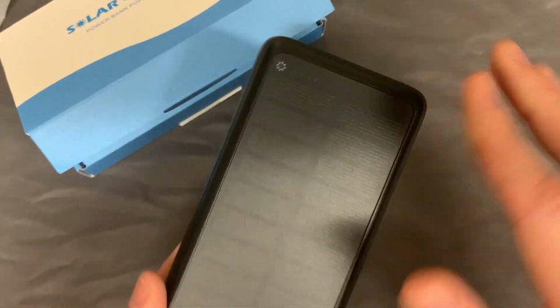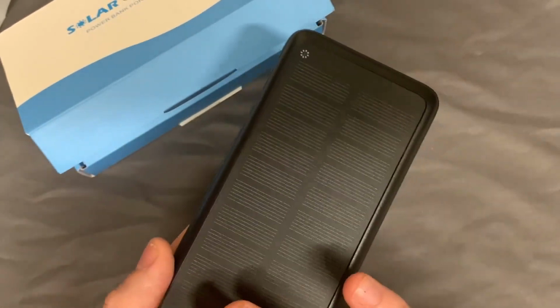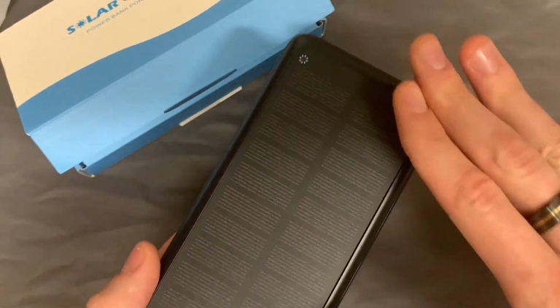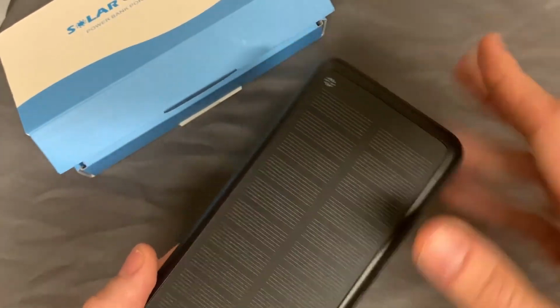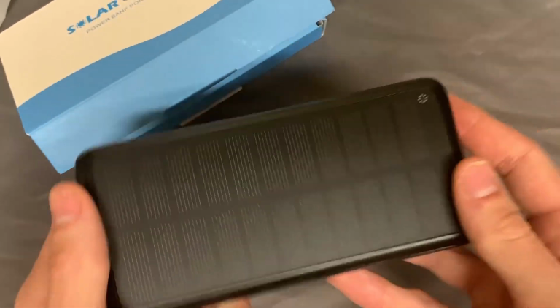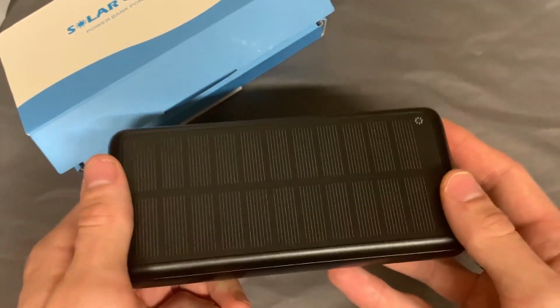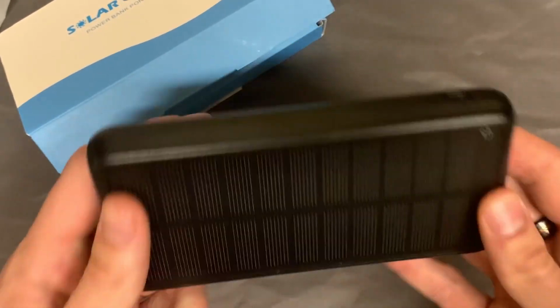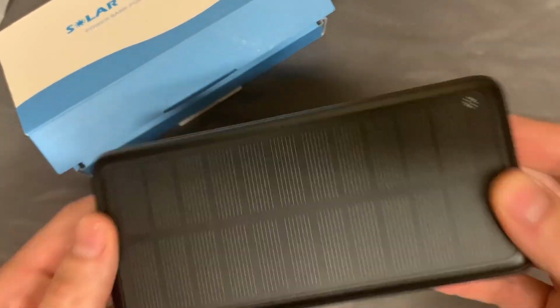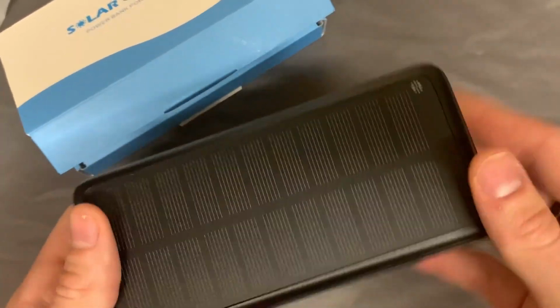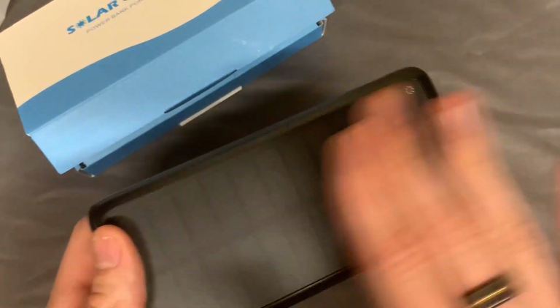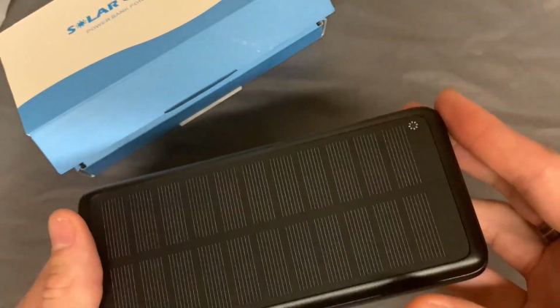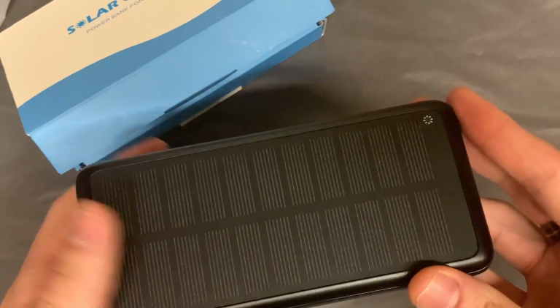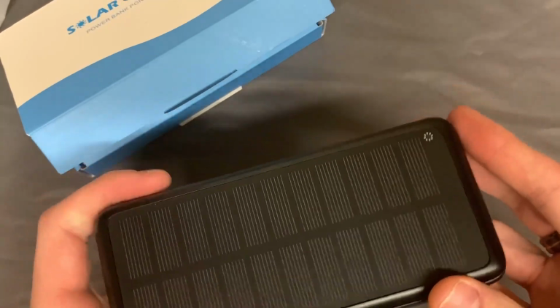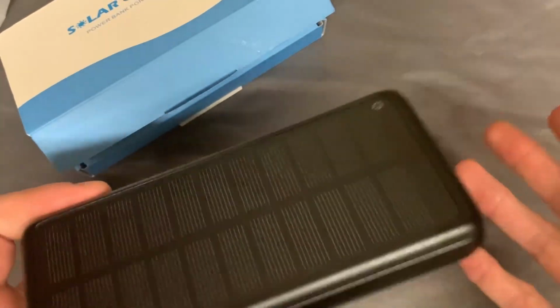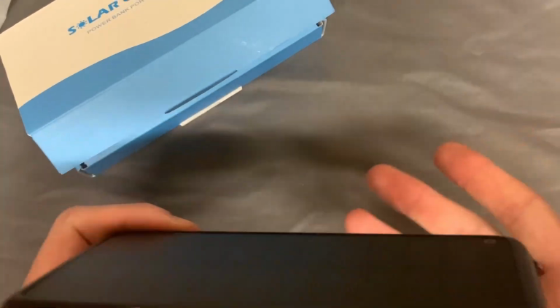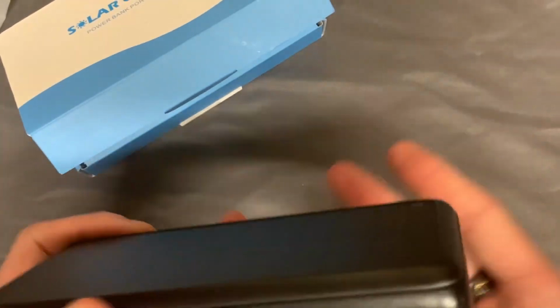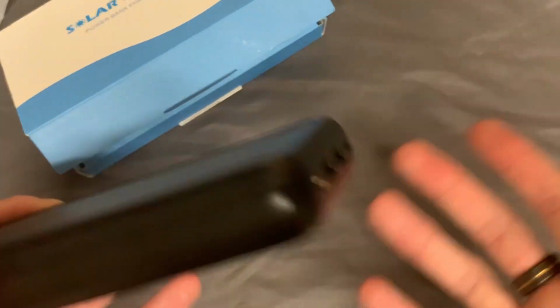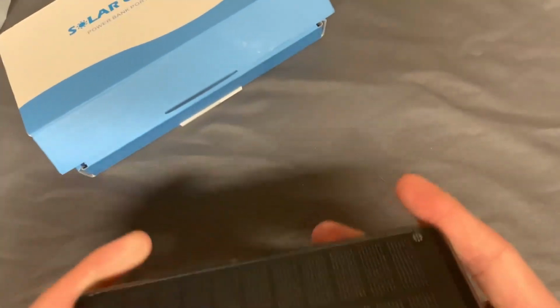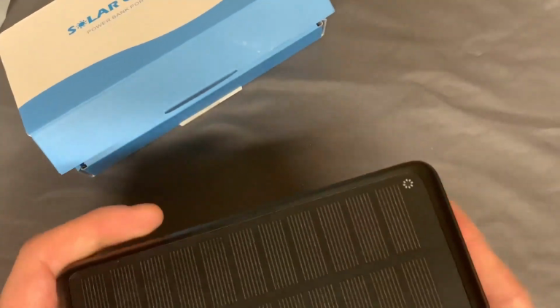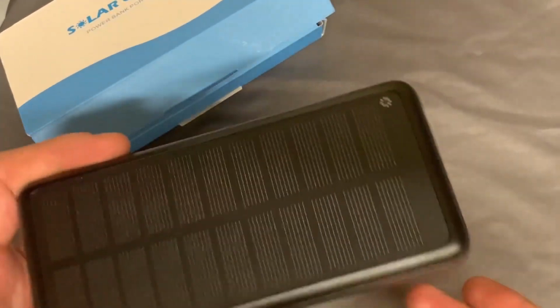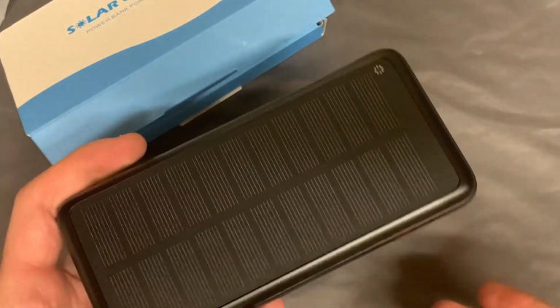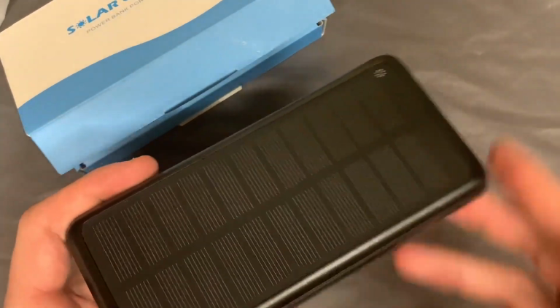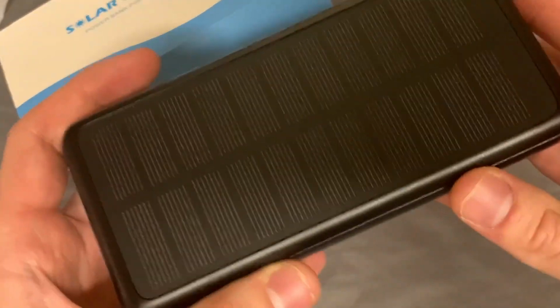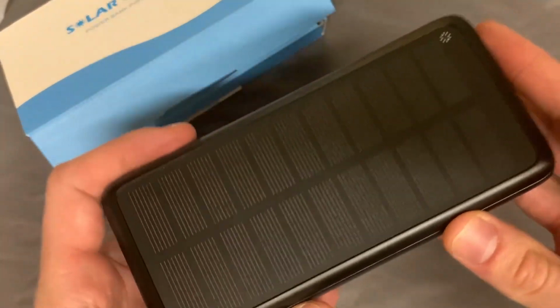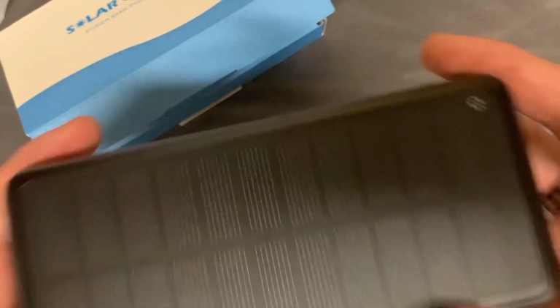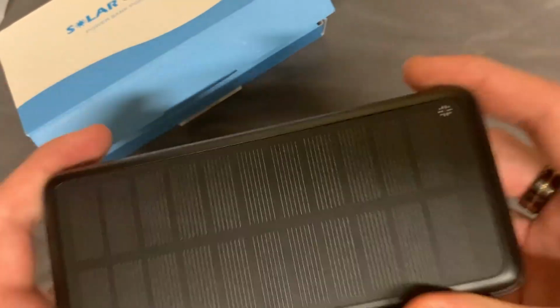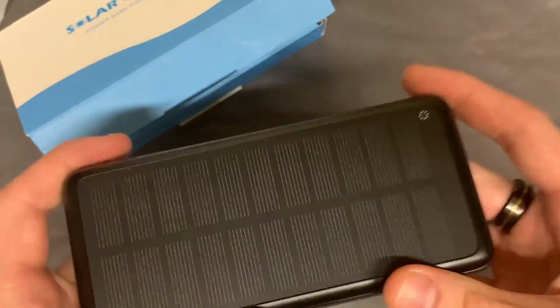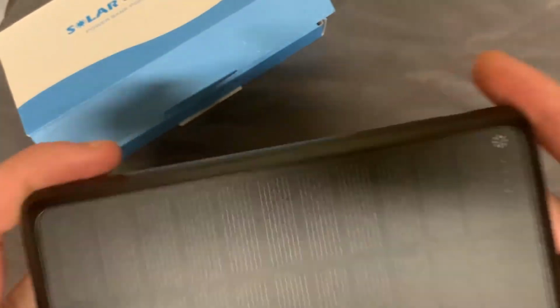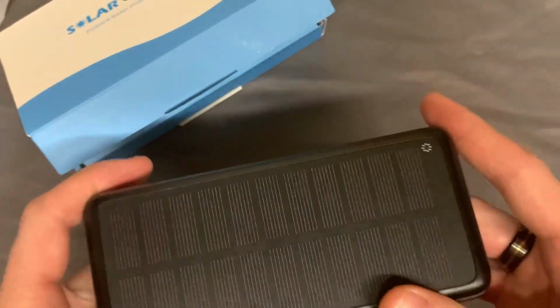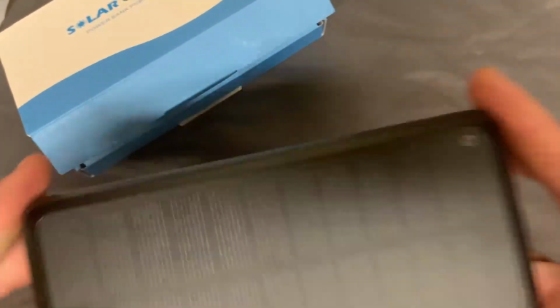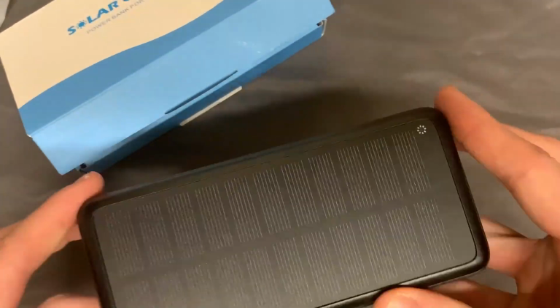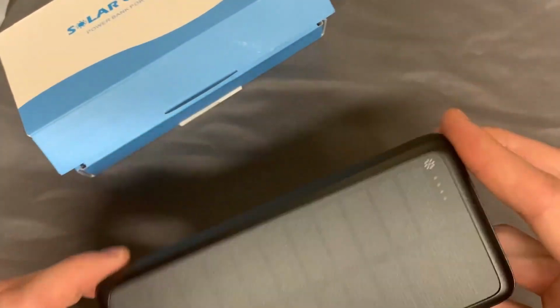And of course on the front panel here is where you actually charge using the solar panels on the top. It's great if you want to take it camping or even for an emergency situation — just set this out in the sun and it'll actually charge itself, and I think that's super cool.